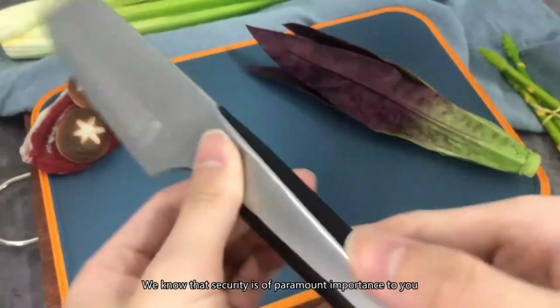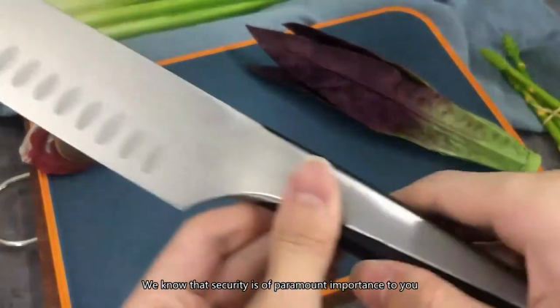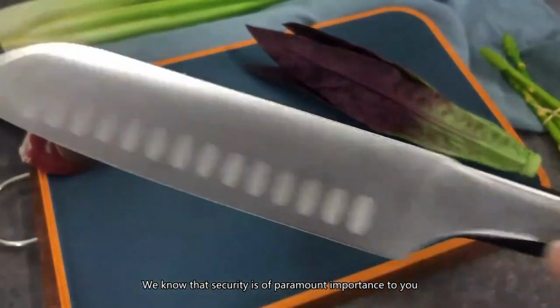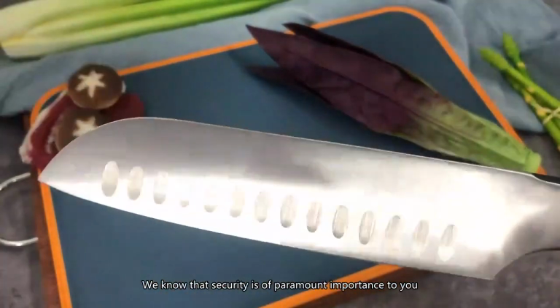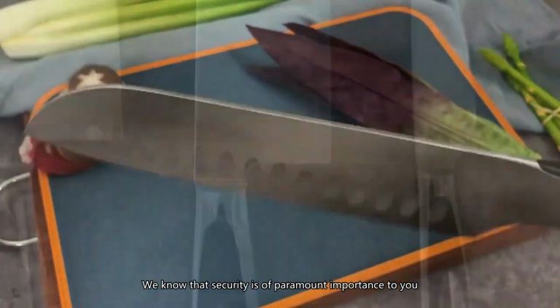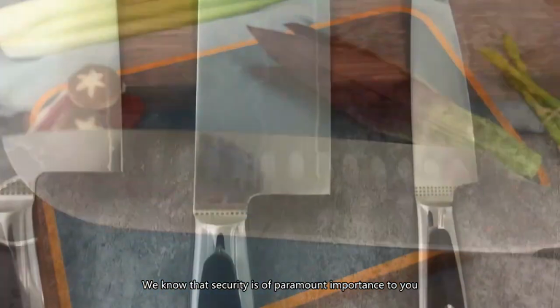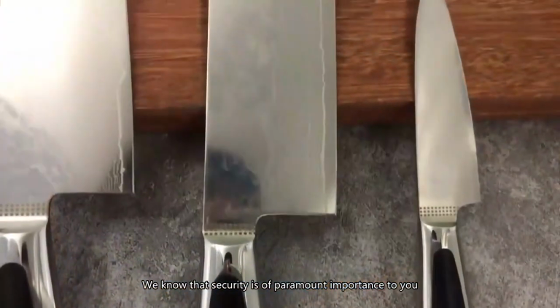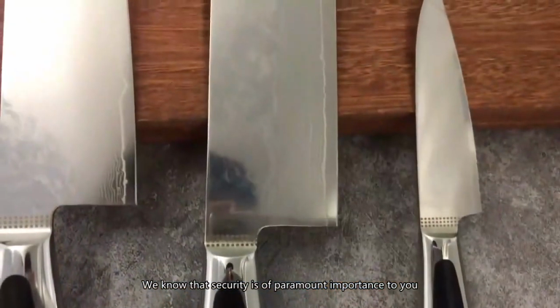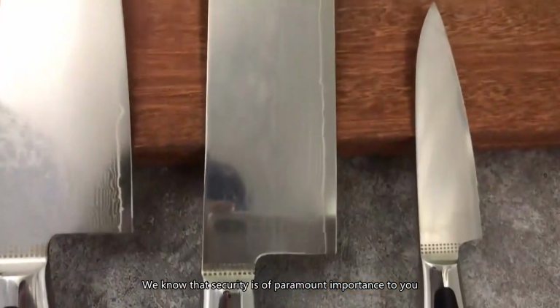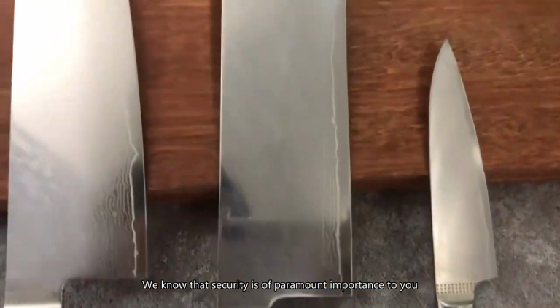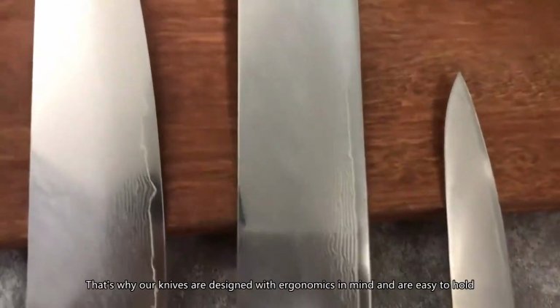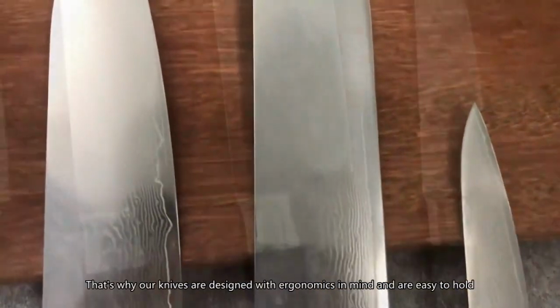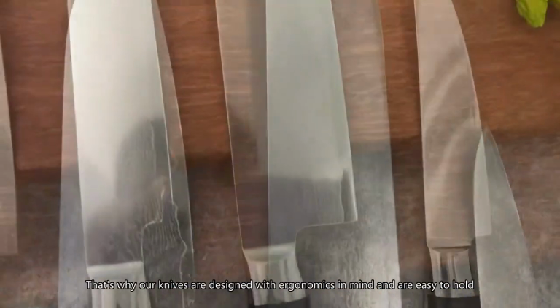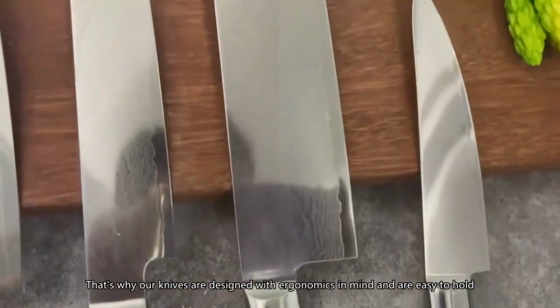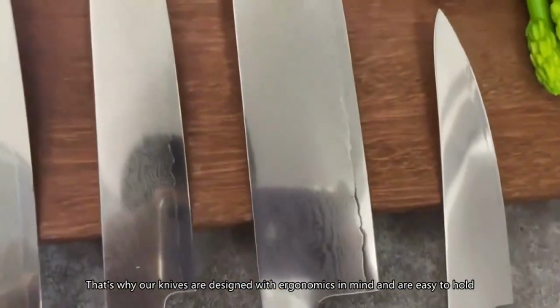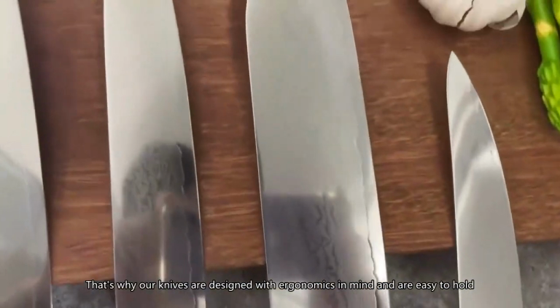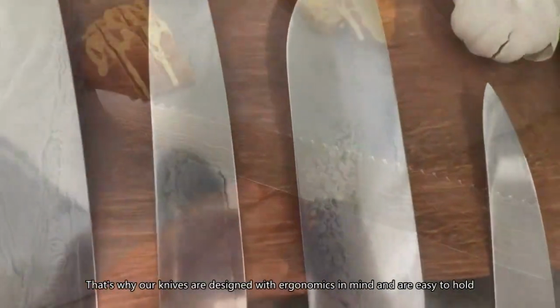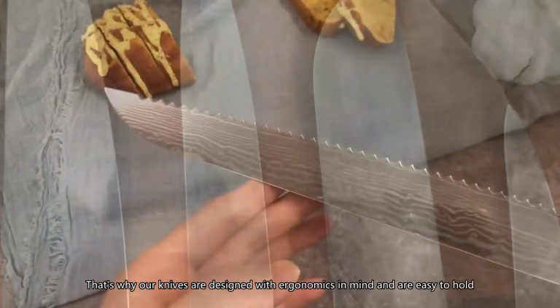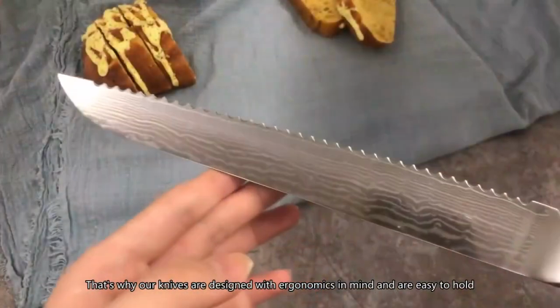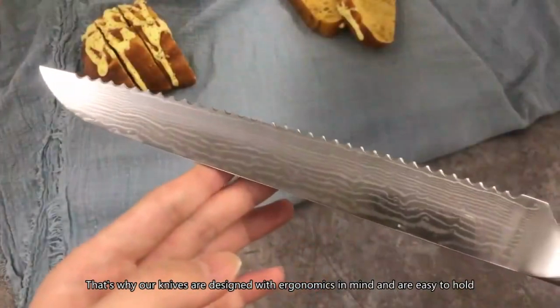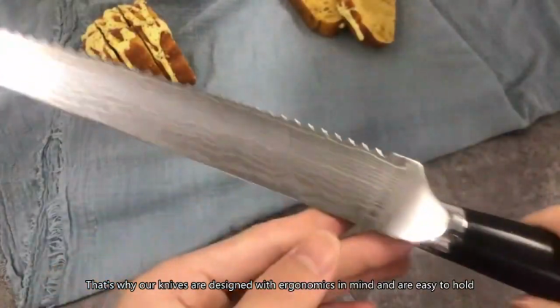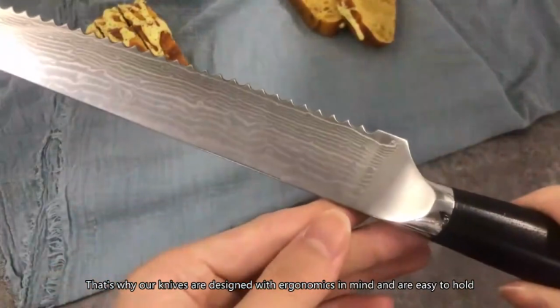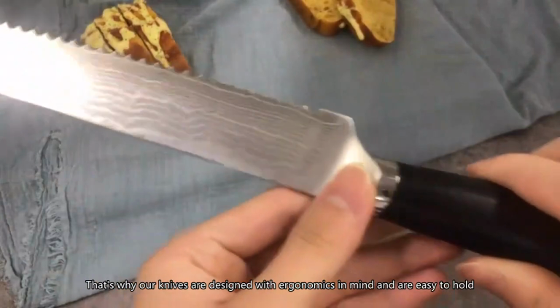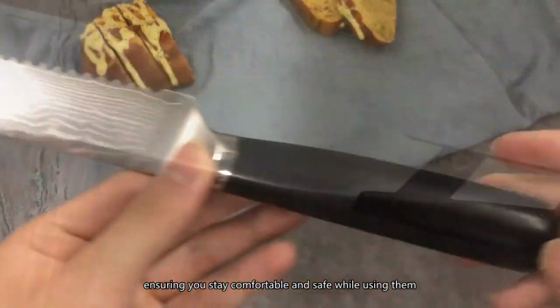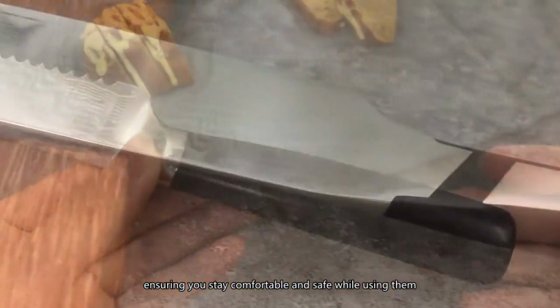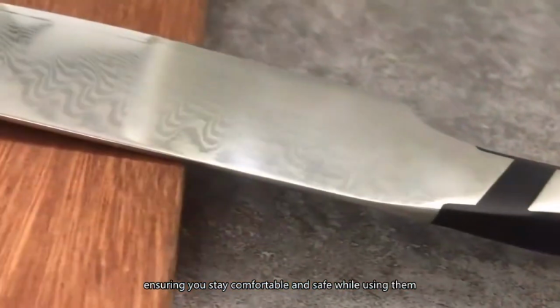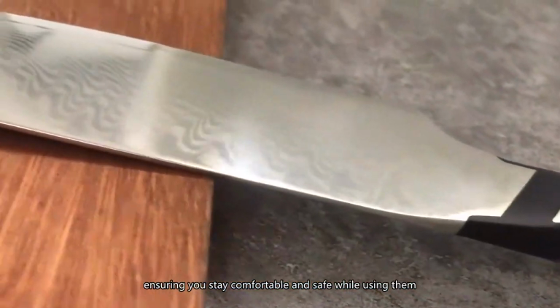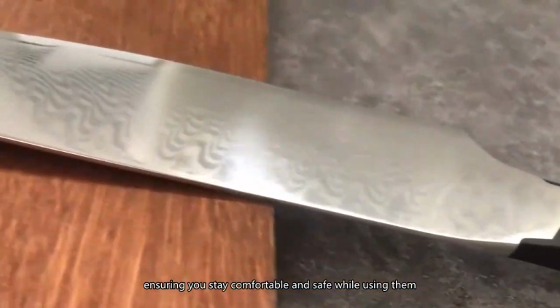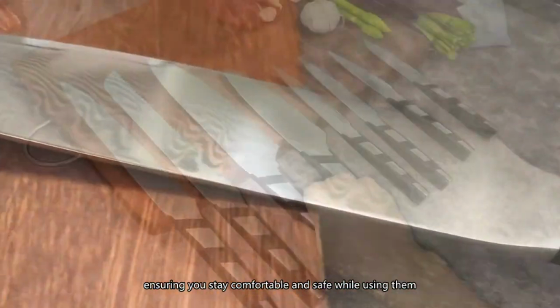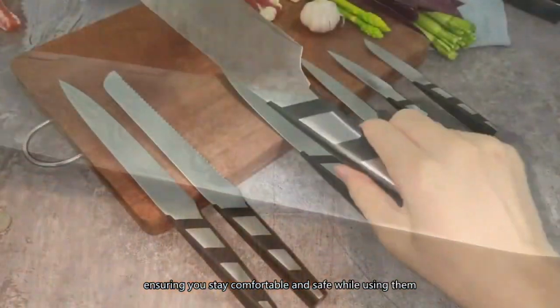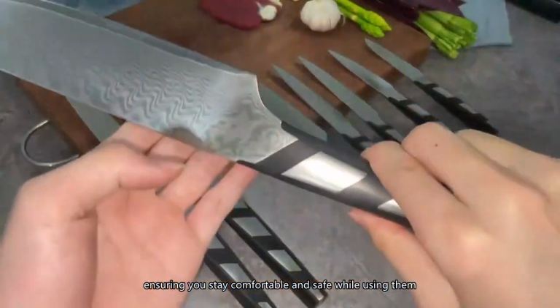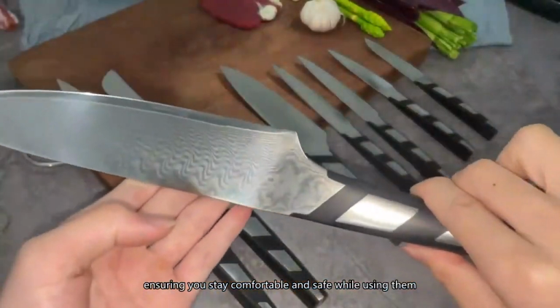We know that security is of paramount importance to you. That's why our knives are designed with ergonomics in mind and are easy to hold, ensuring you stay comfortable and safe while using them.